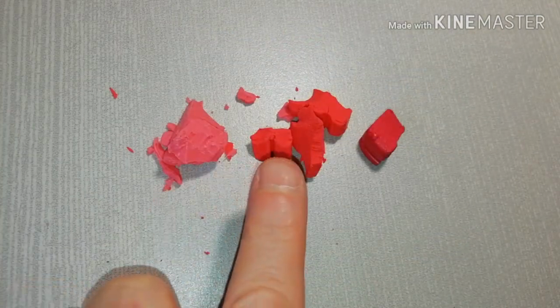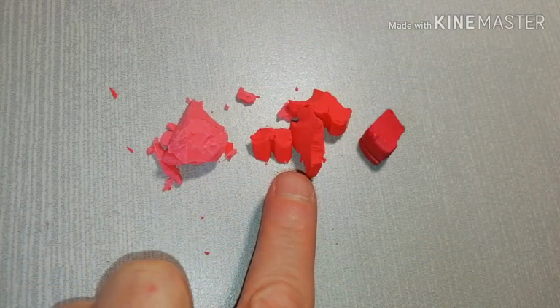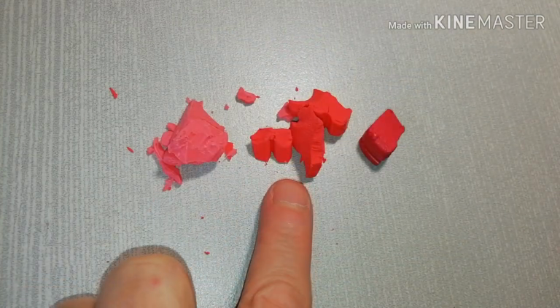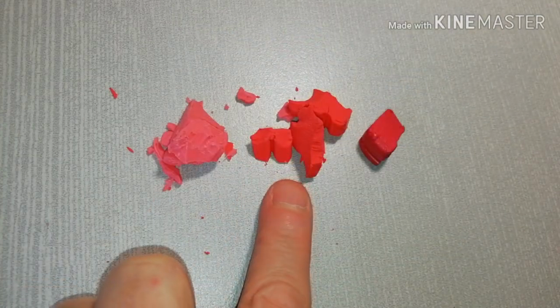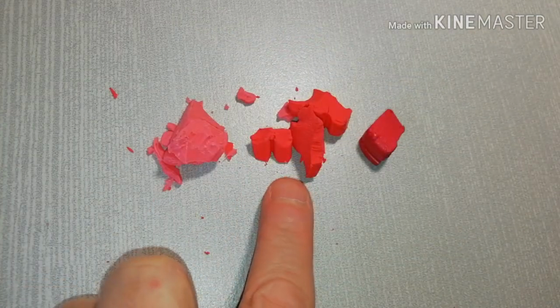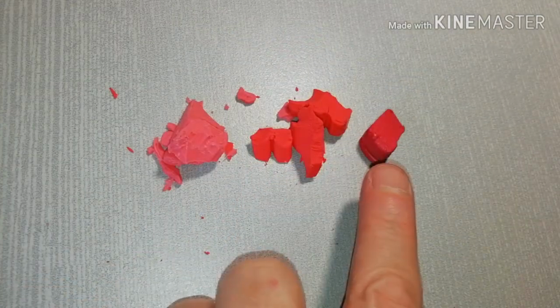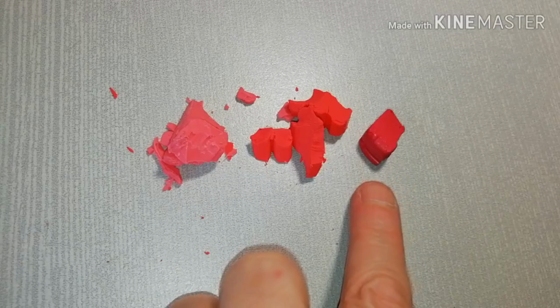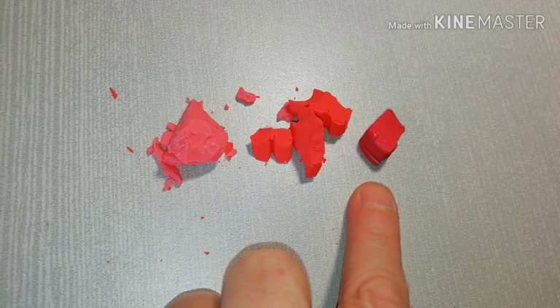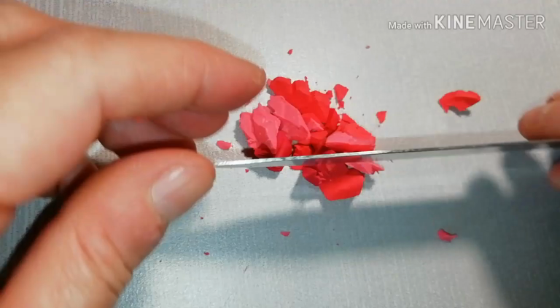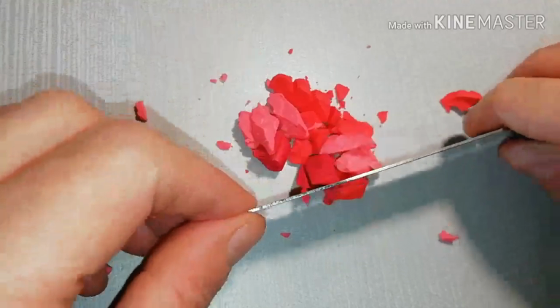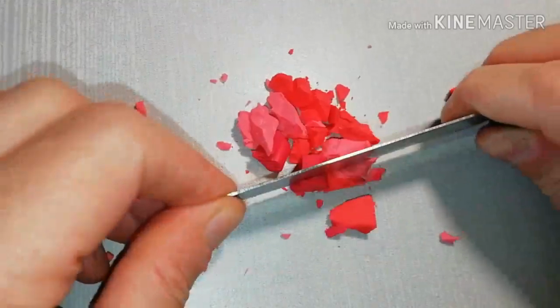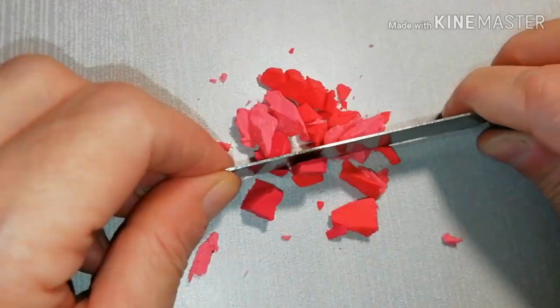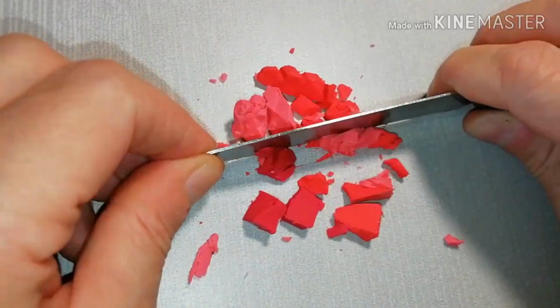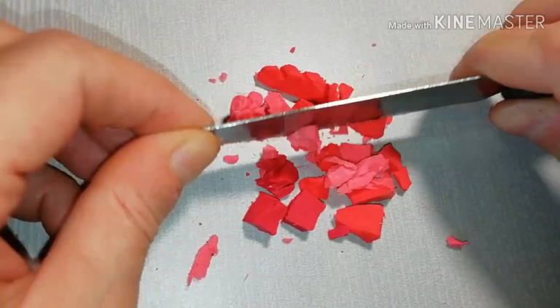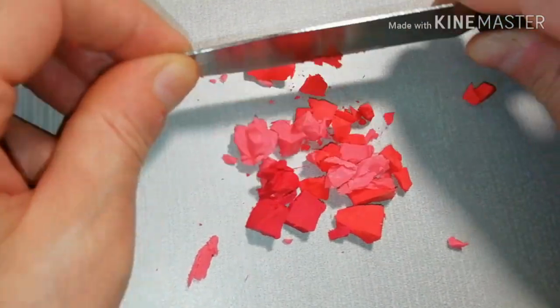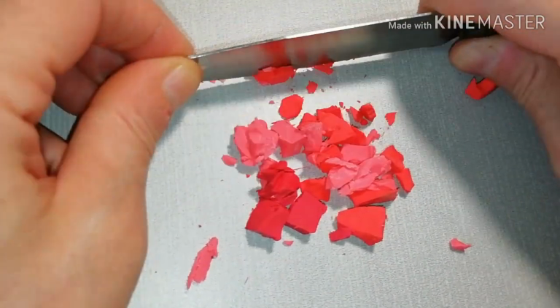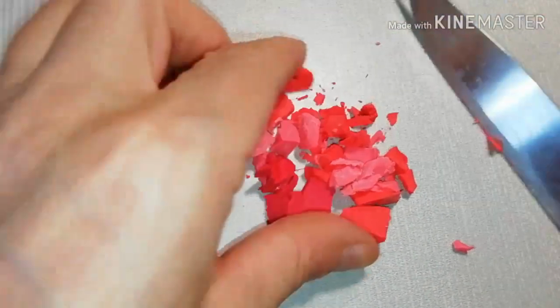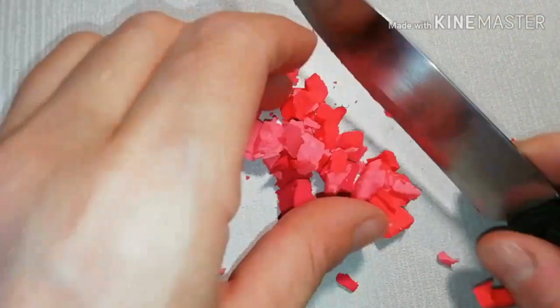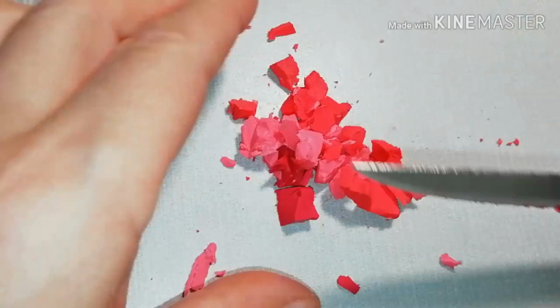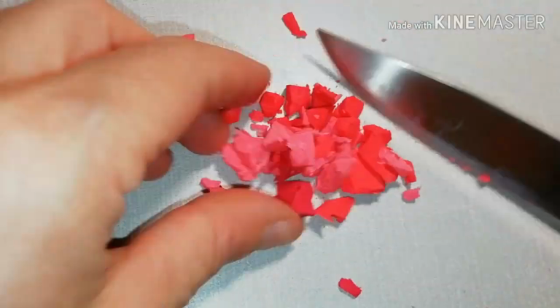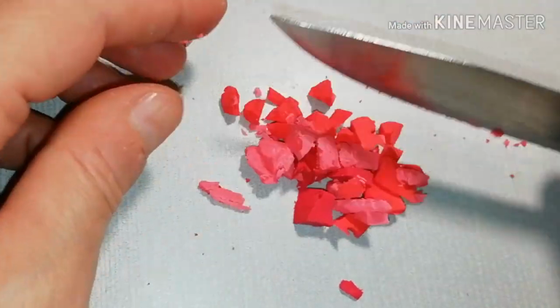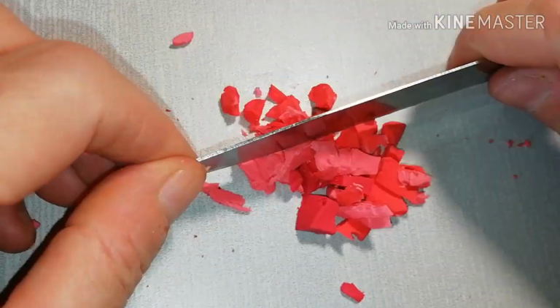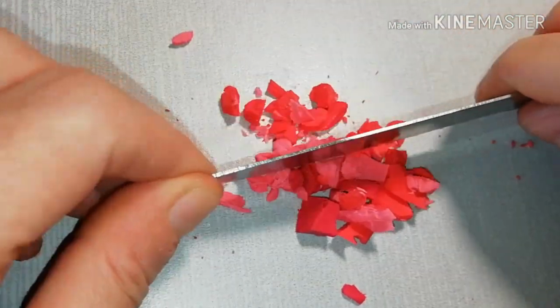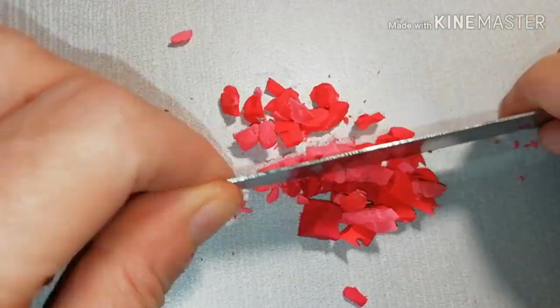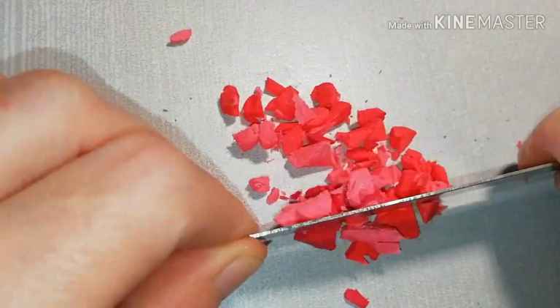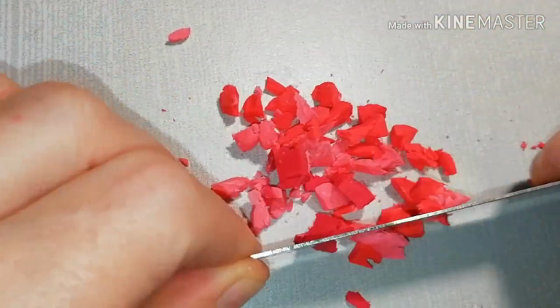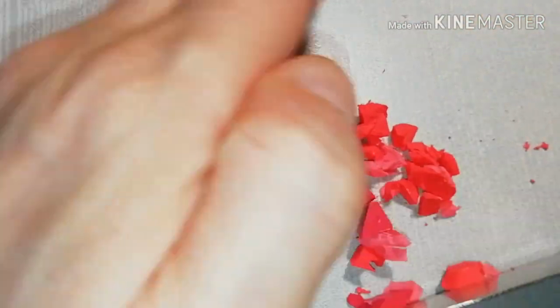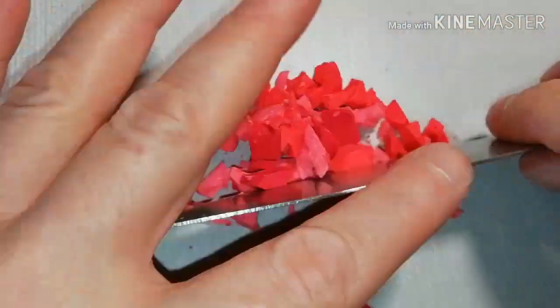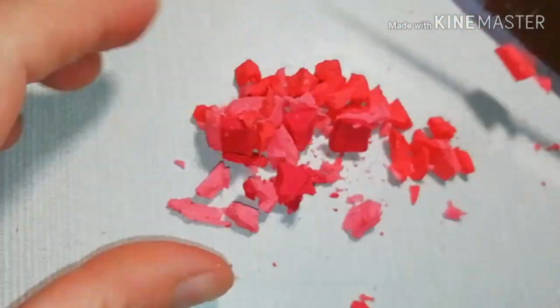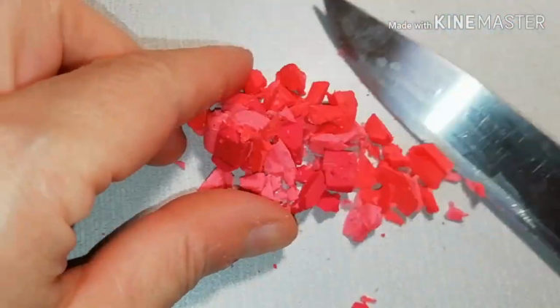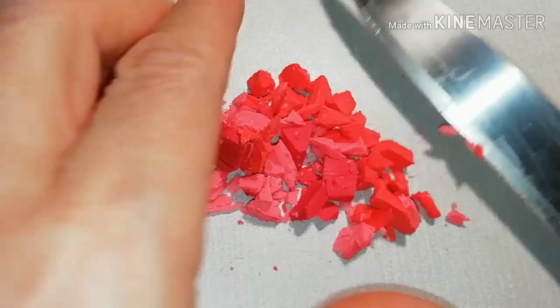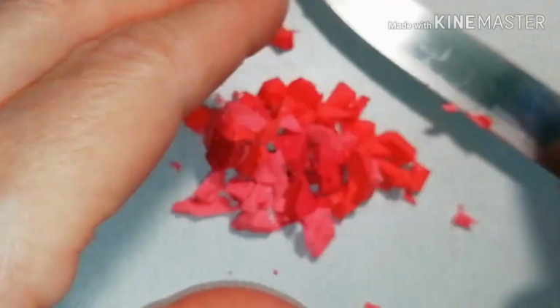Three types of red polymer clay — mix them well. I'm using Indian red, translucent red, and cherry red.